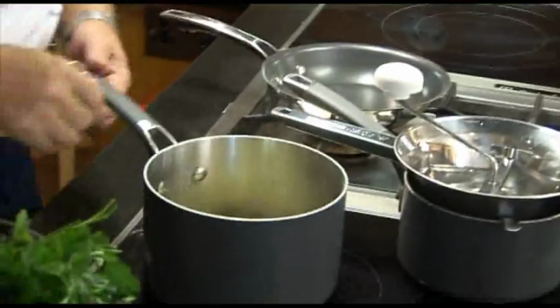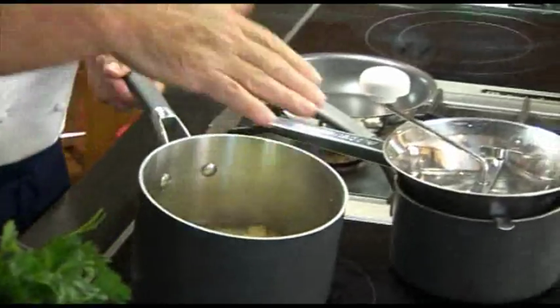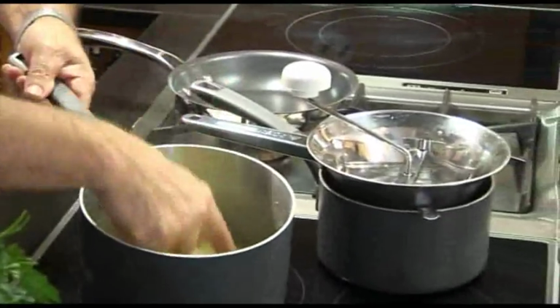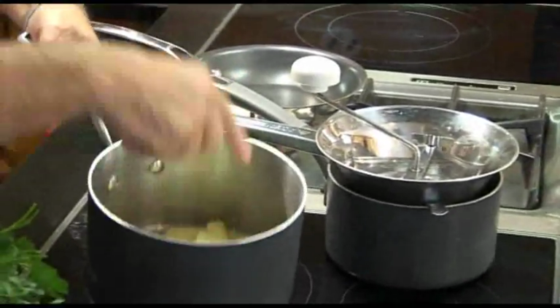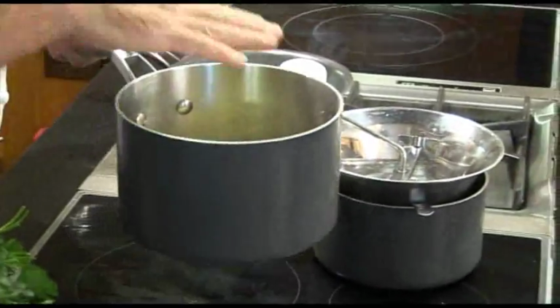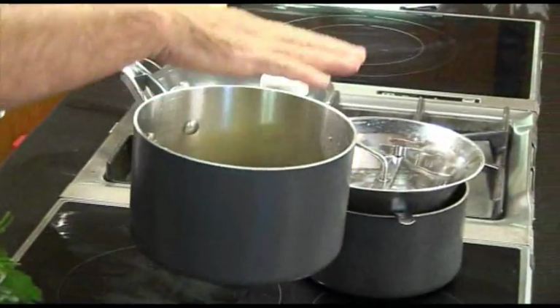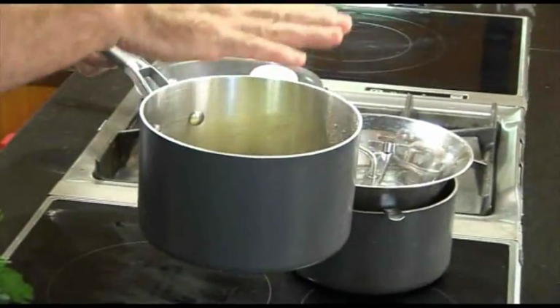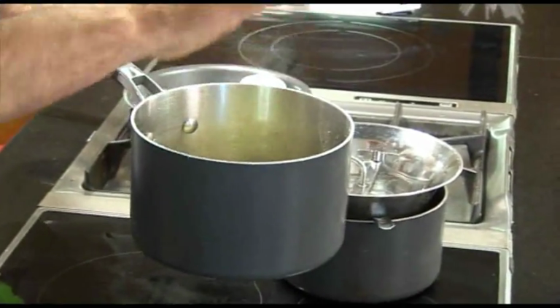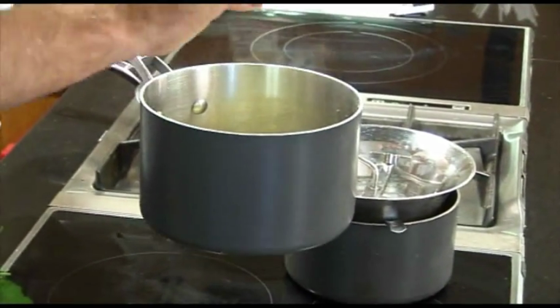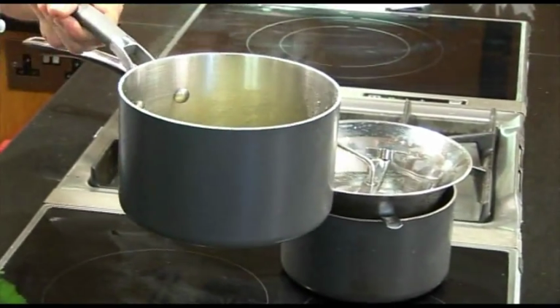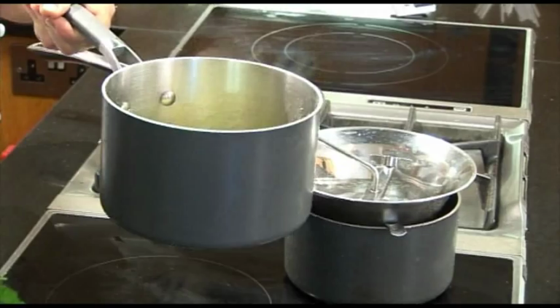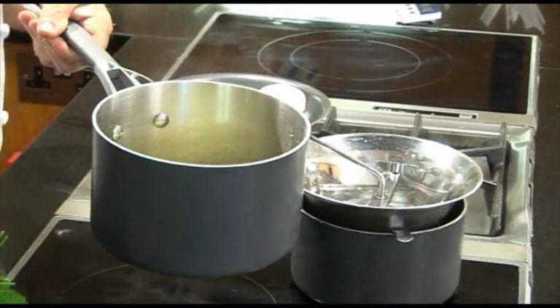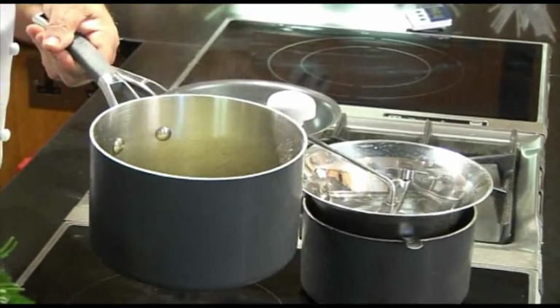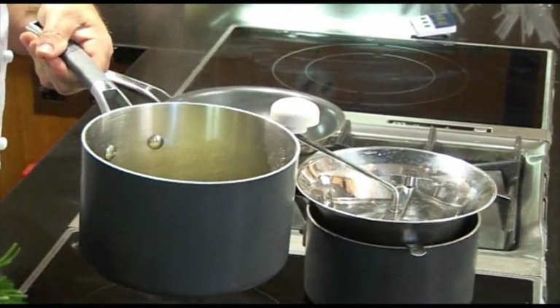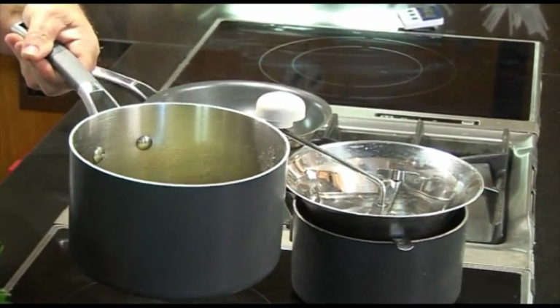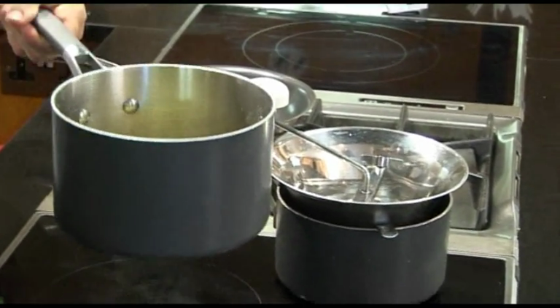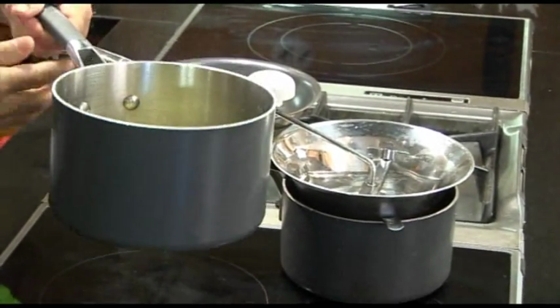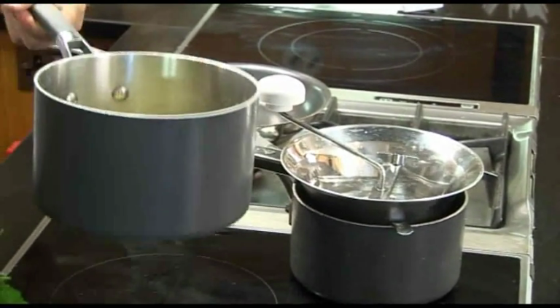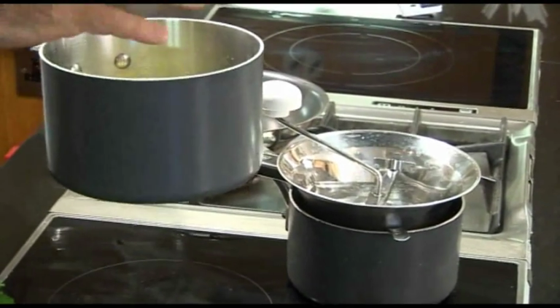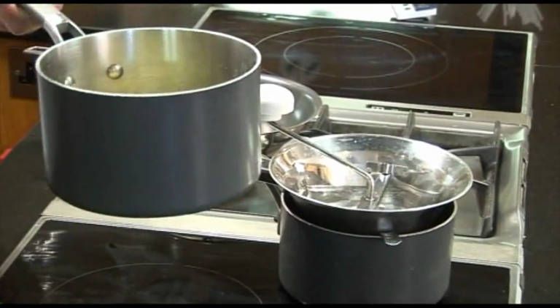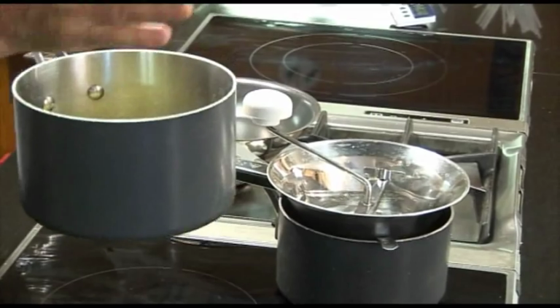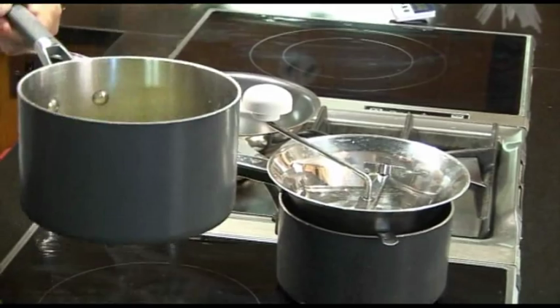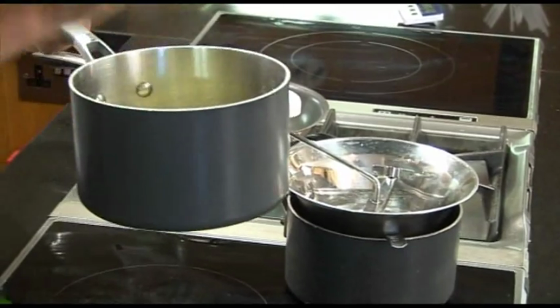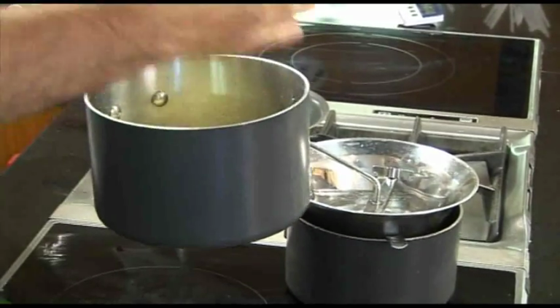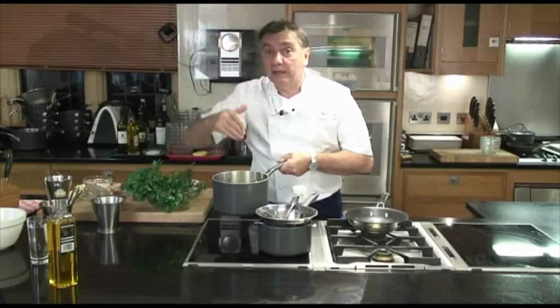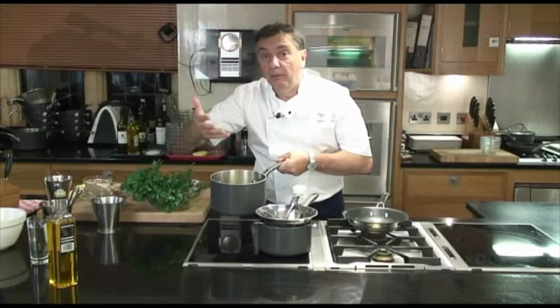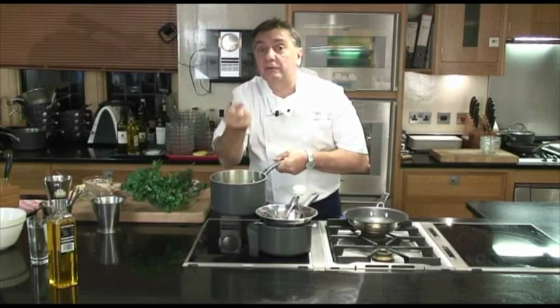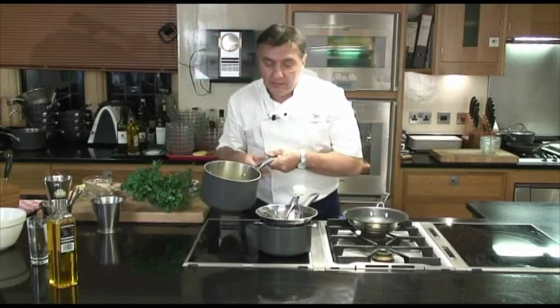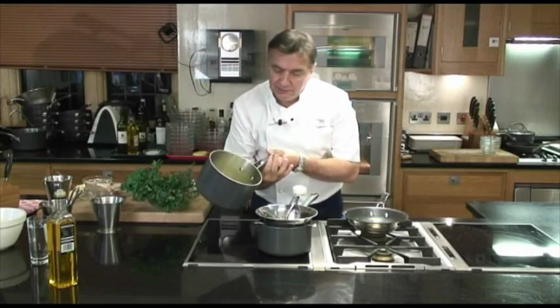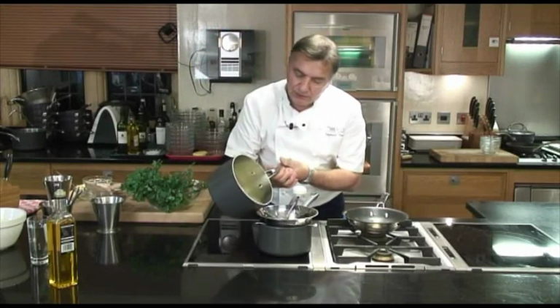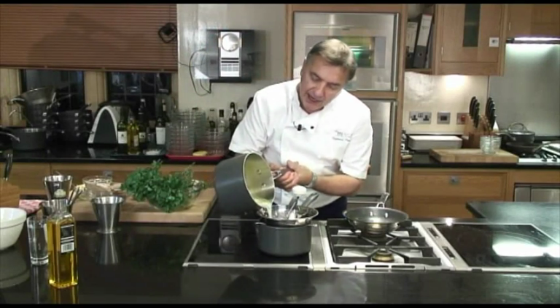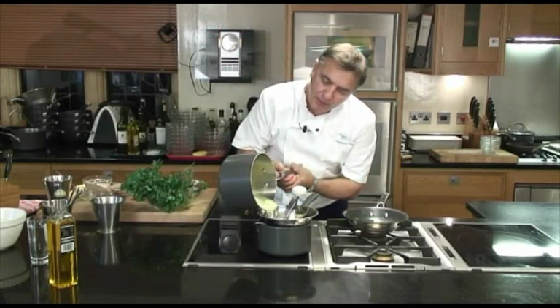I've got my potatoes which I've cooked for about 15 minutes — of course it's proportional to how big you cut them. Cook them for 15 minutes. So they're perfect — simmered, not boiling, not full boil or whatever. Something too watery and you pour it.